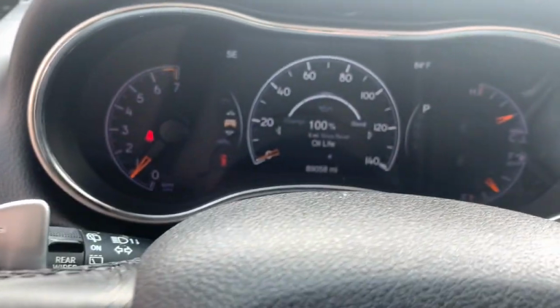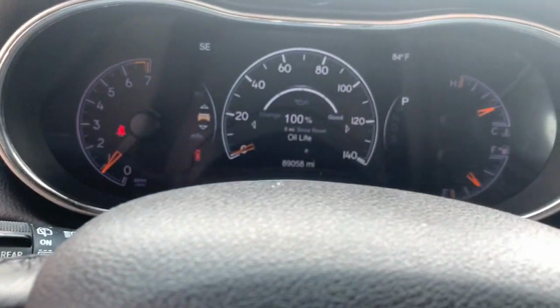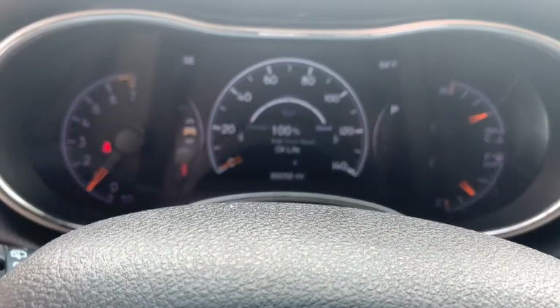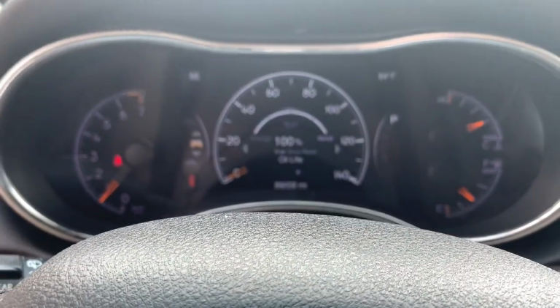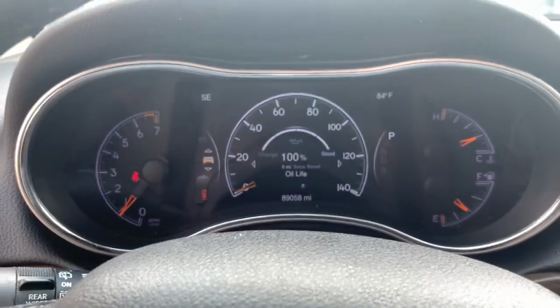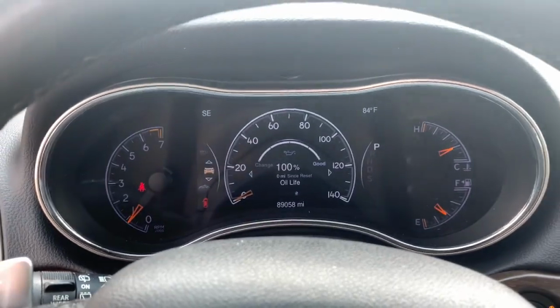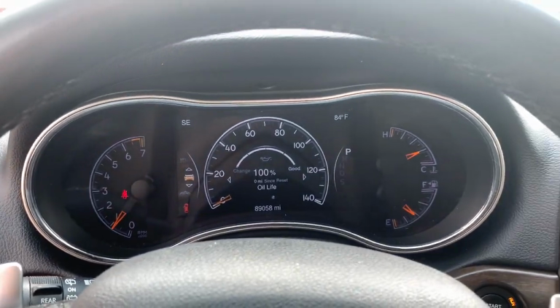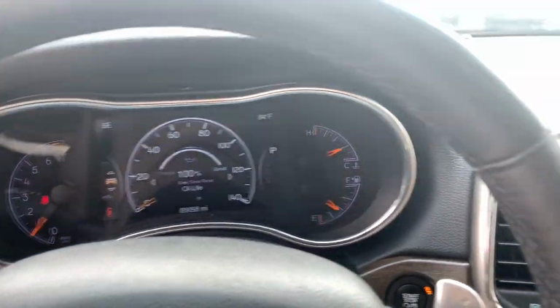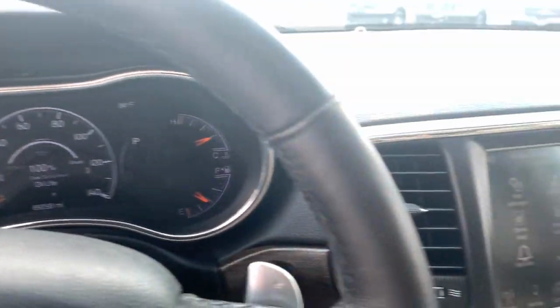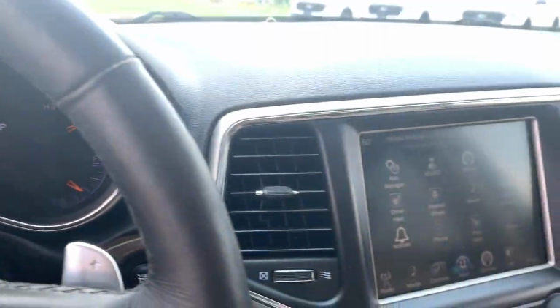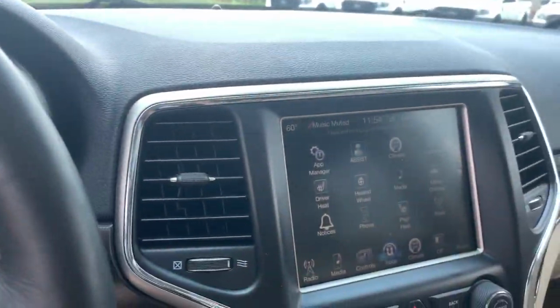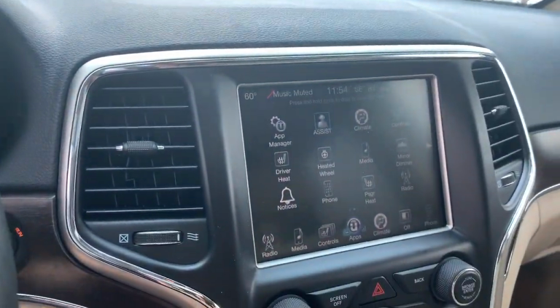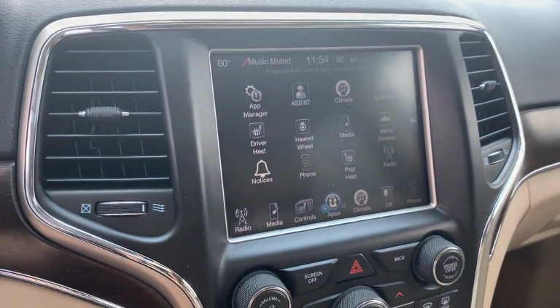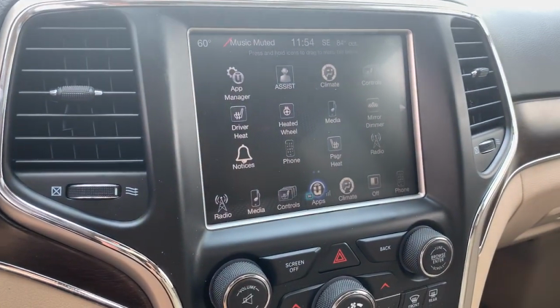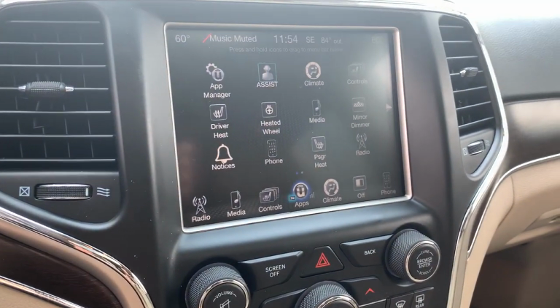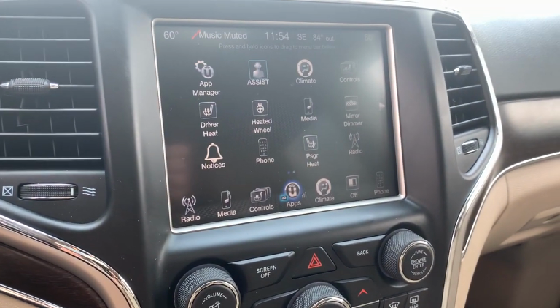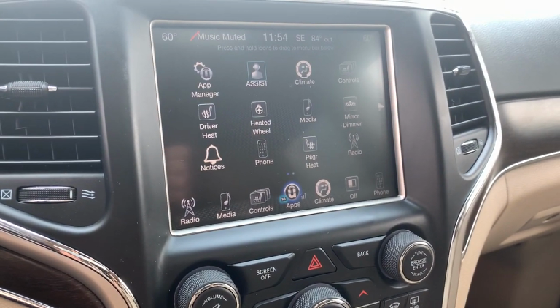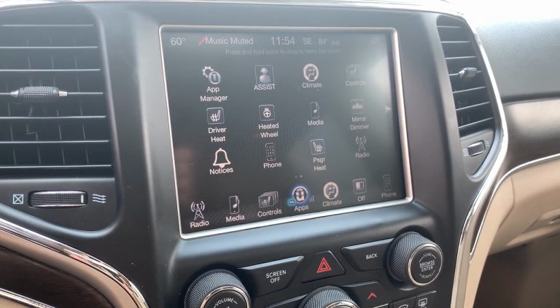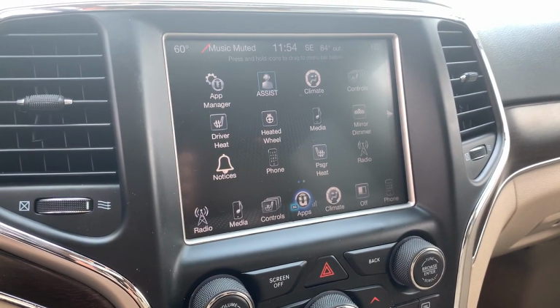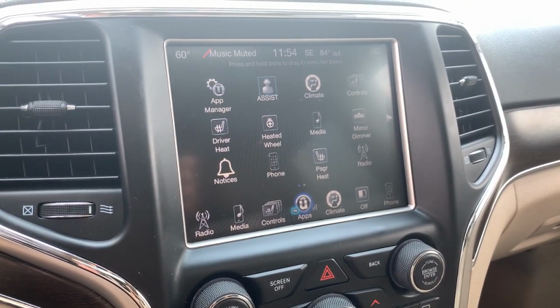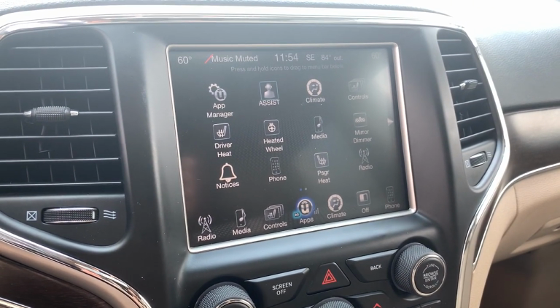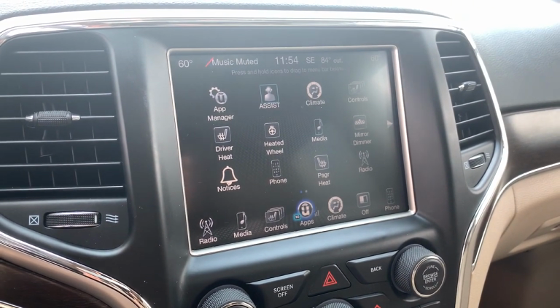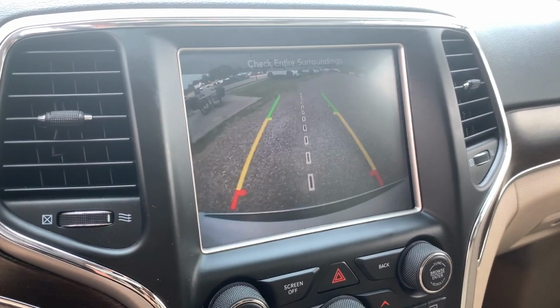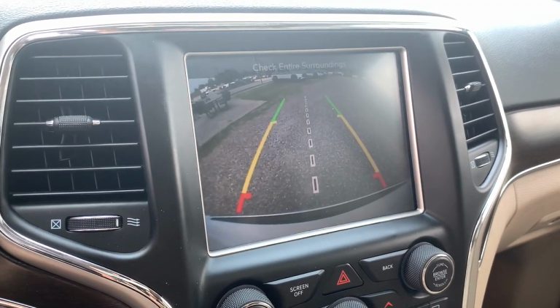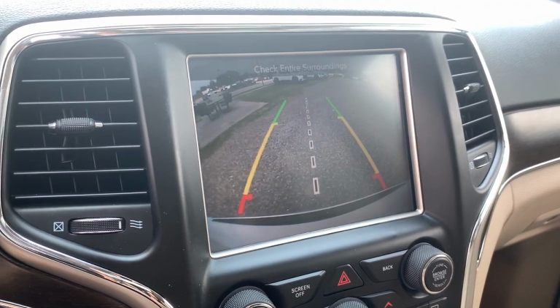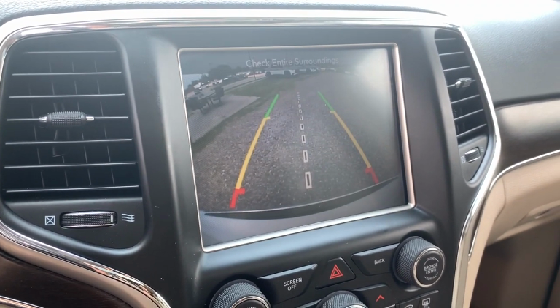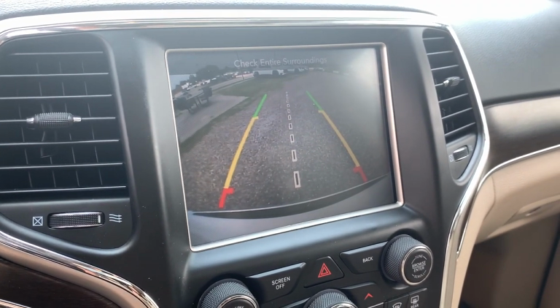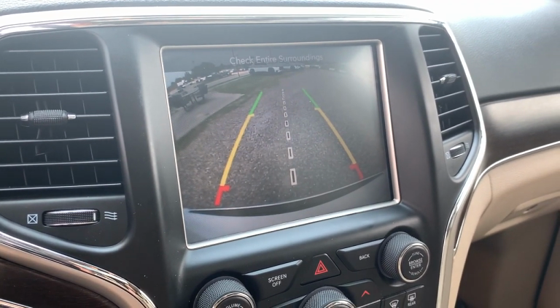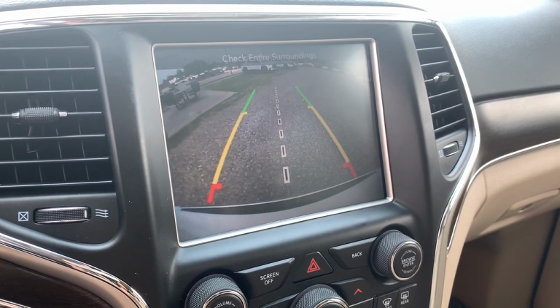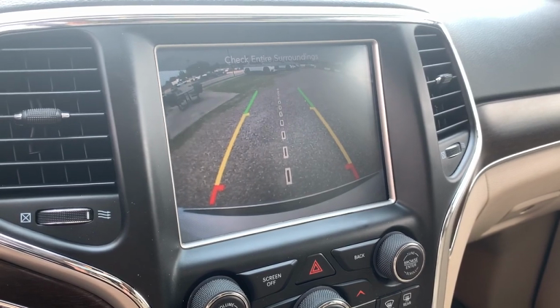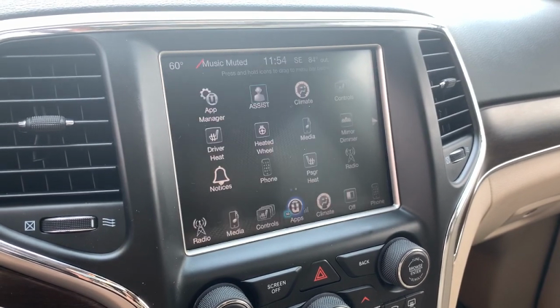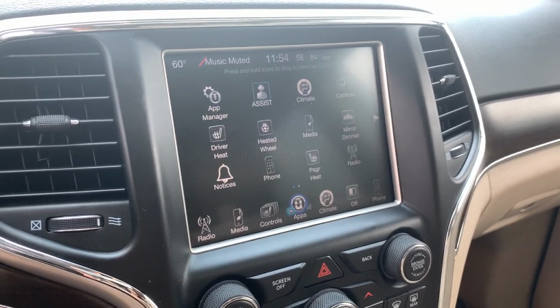The following are some of this vehicle's highlighted options: power liftgate, electronic stability control, aluminum wheels, seat memory, trip computer.